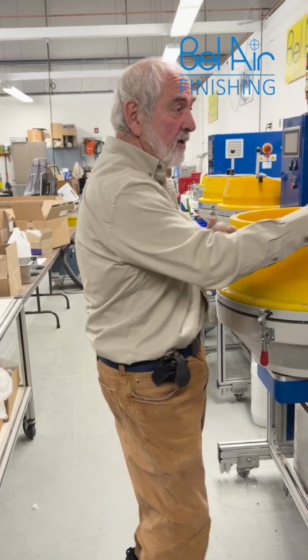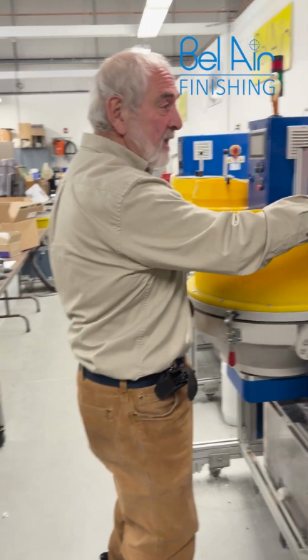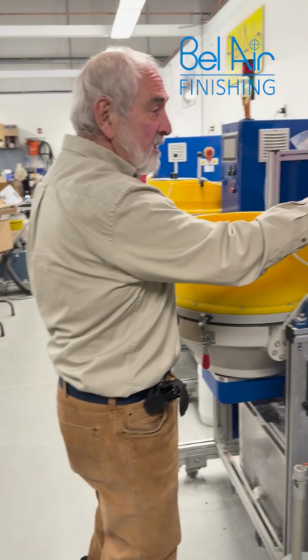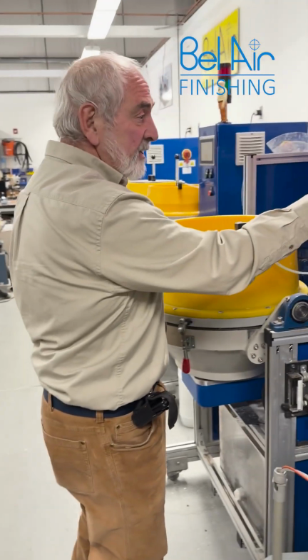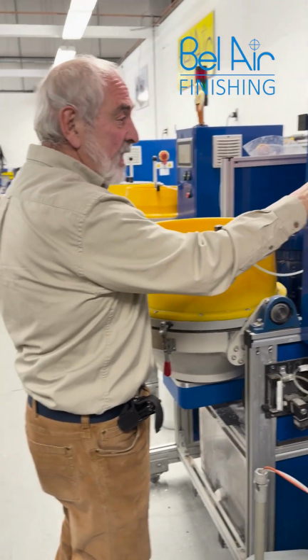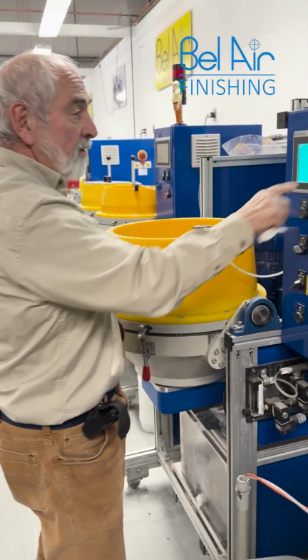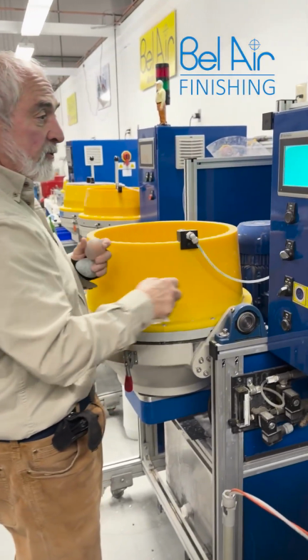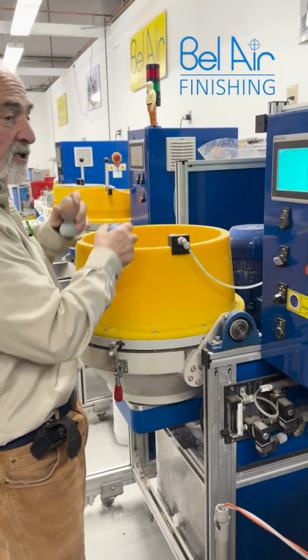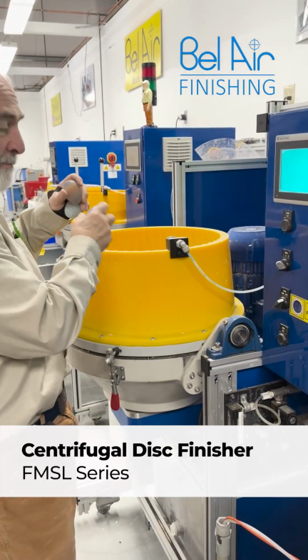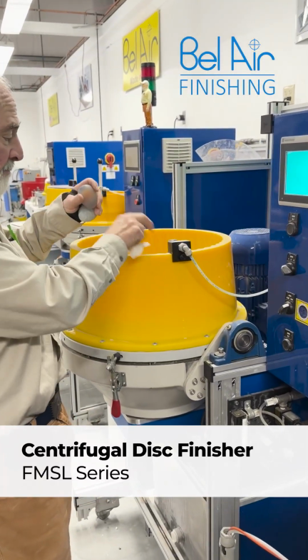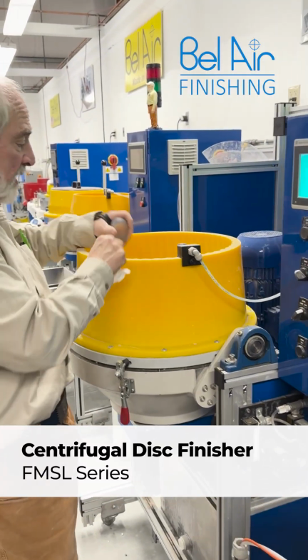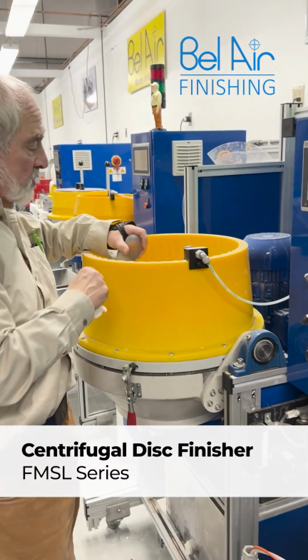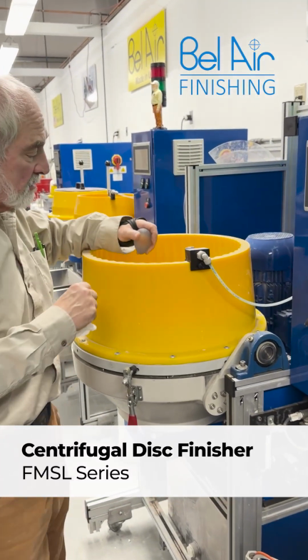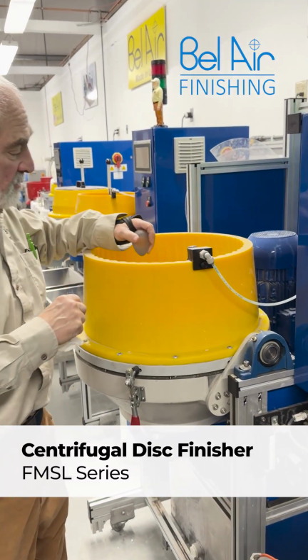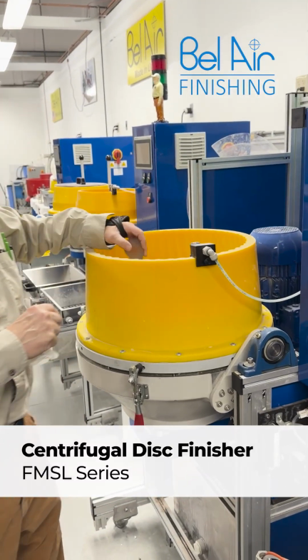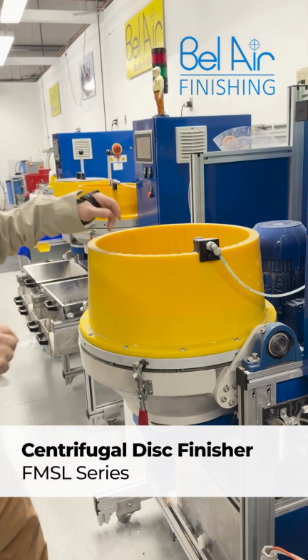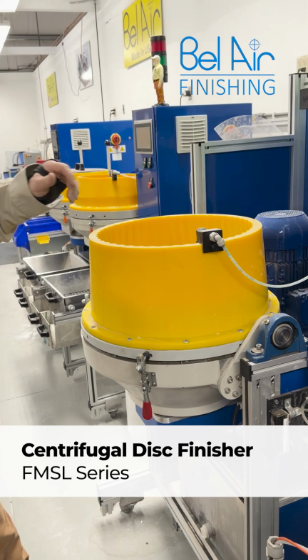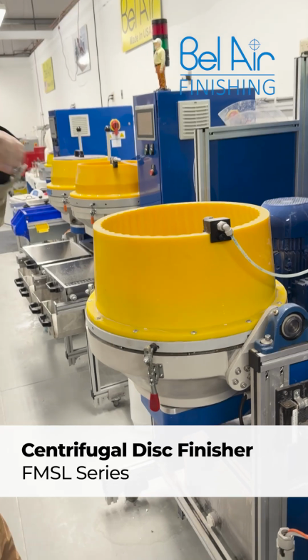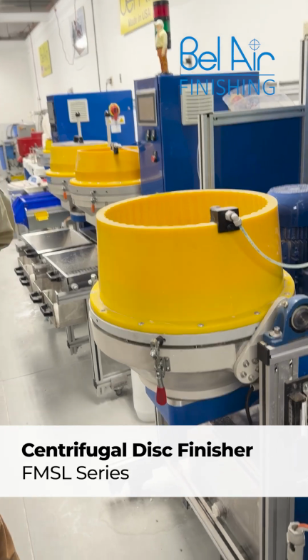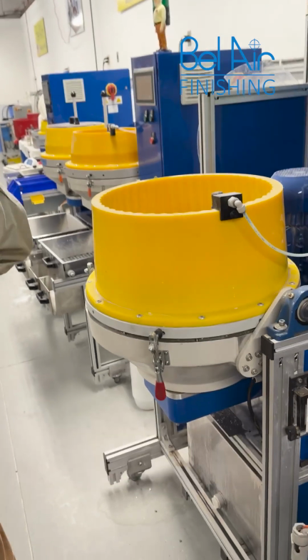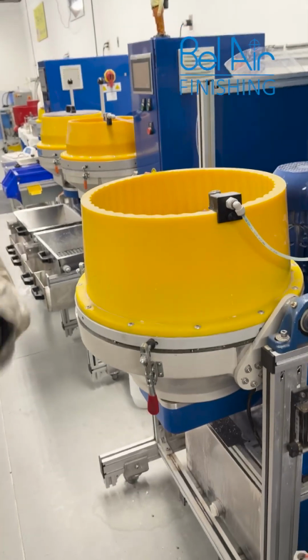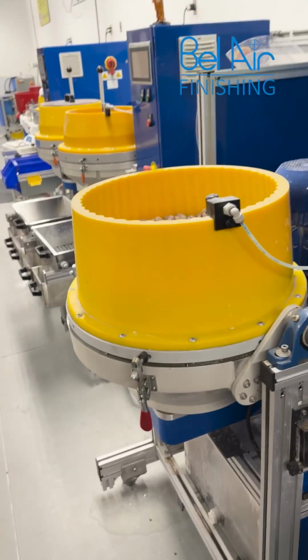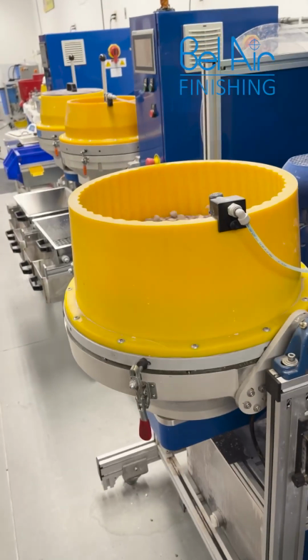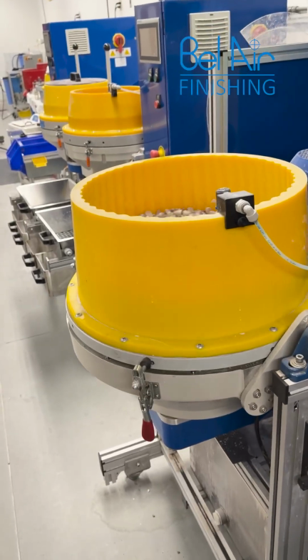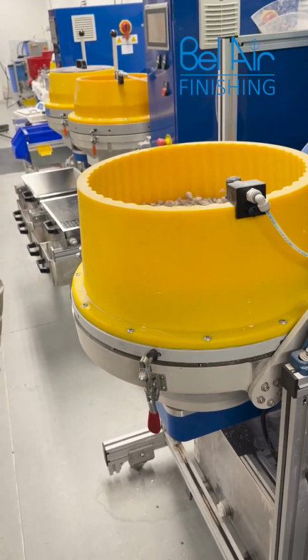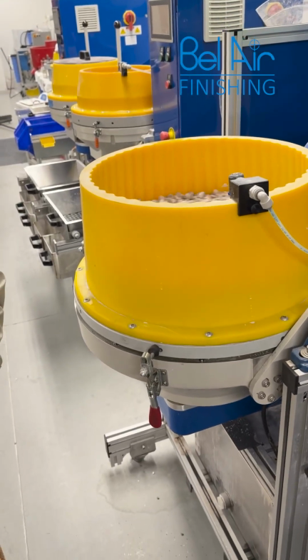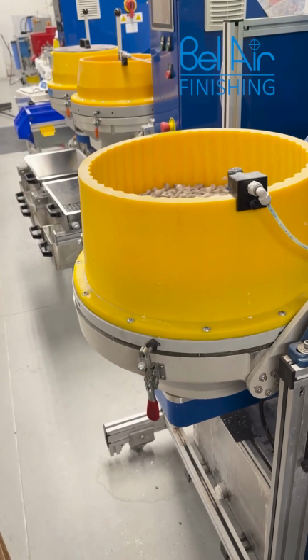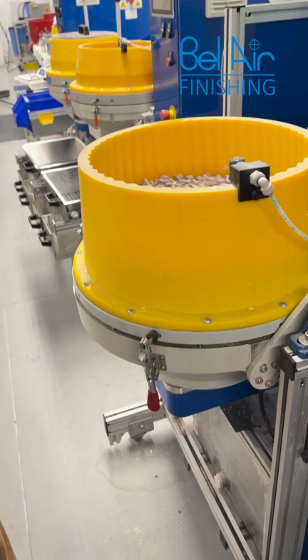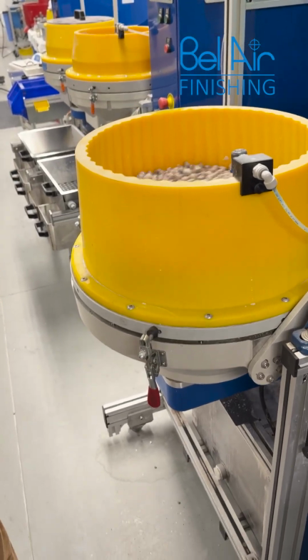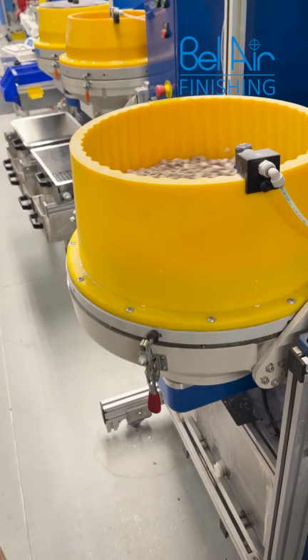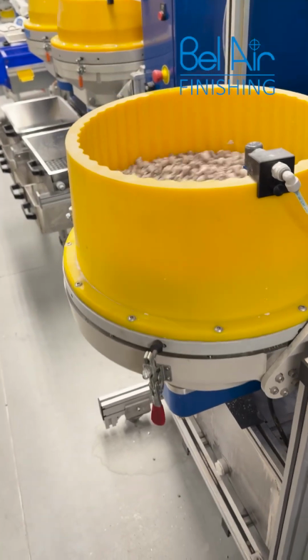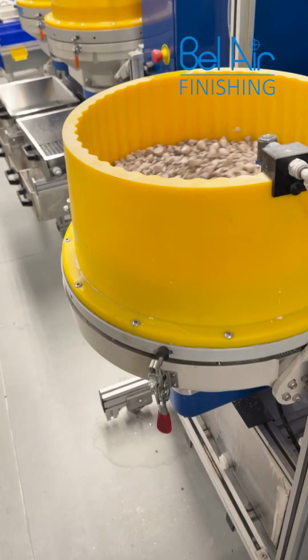We're going to take and start off our 3-step operation, and then we'll be back to show you the printing chapter to do the 3rd step.